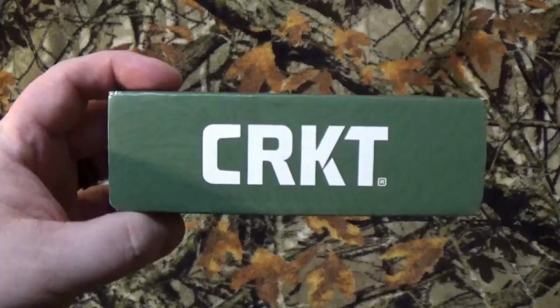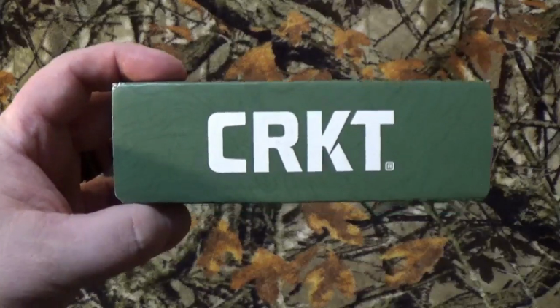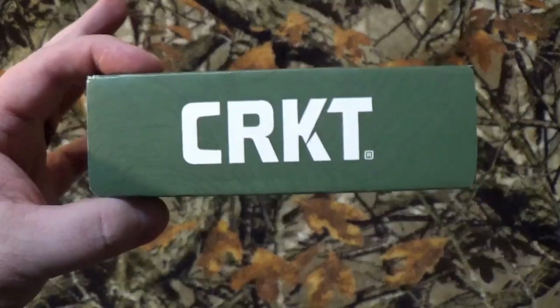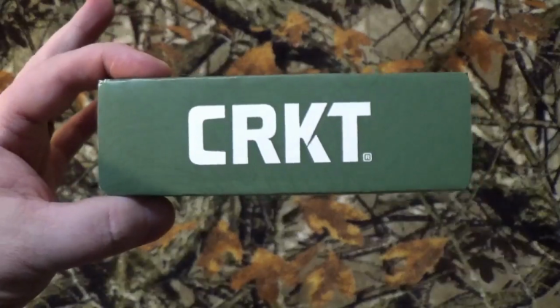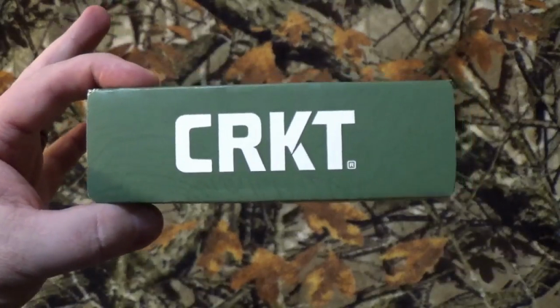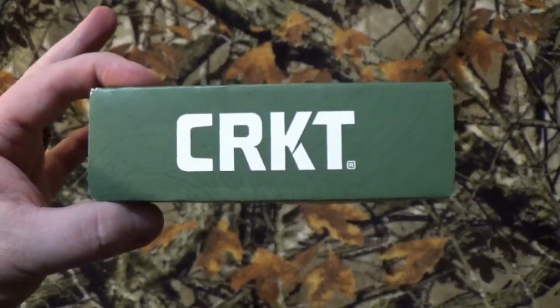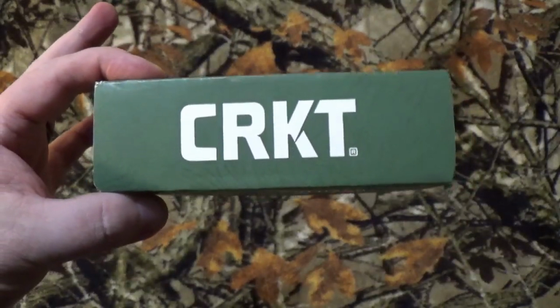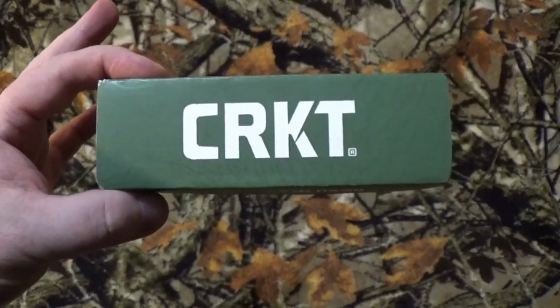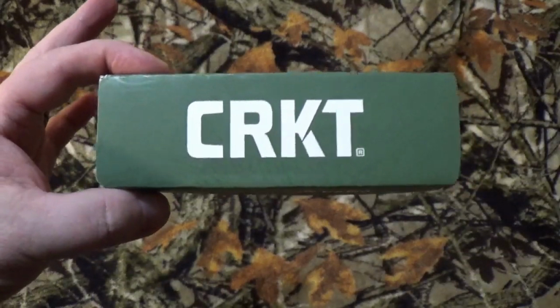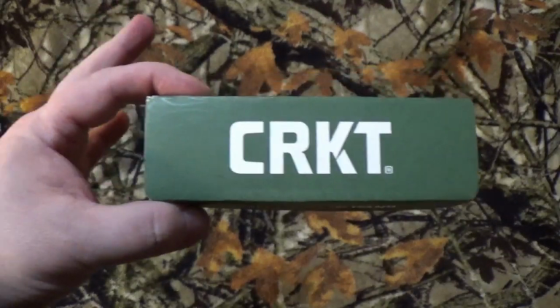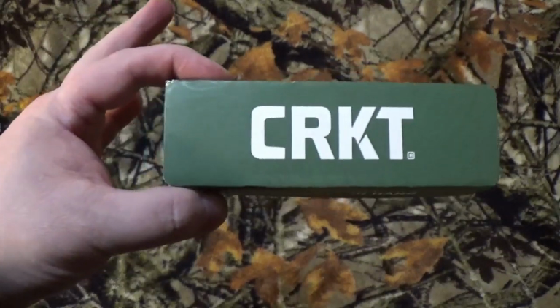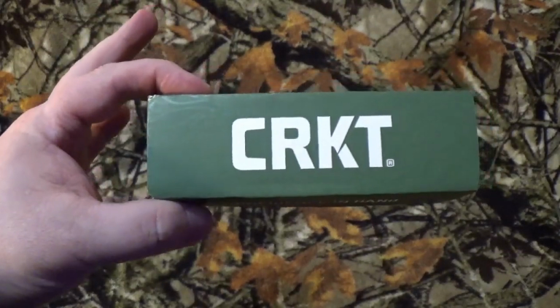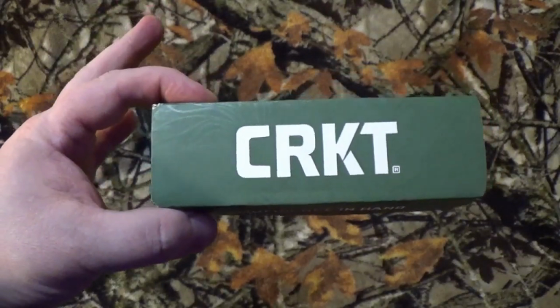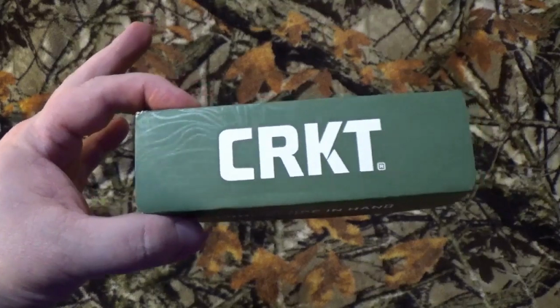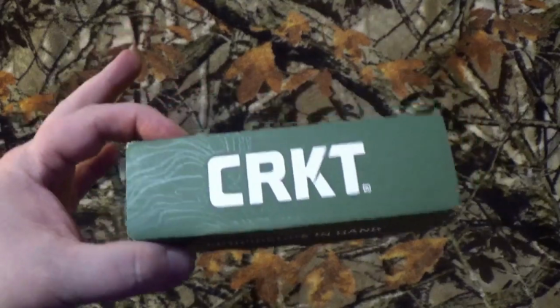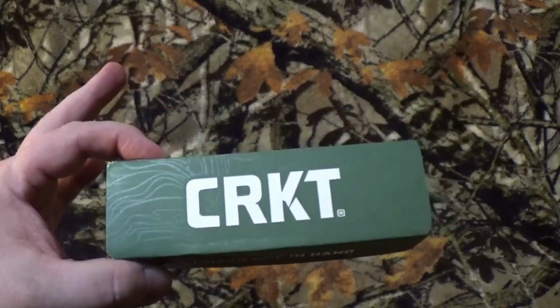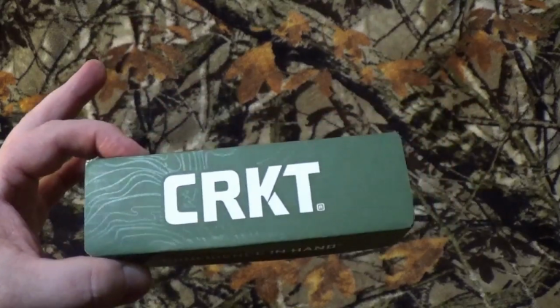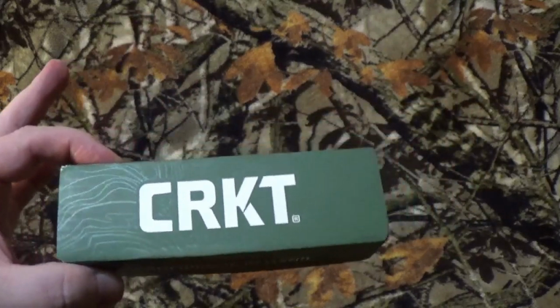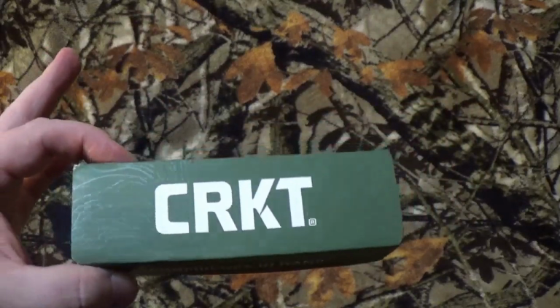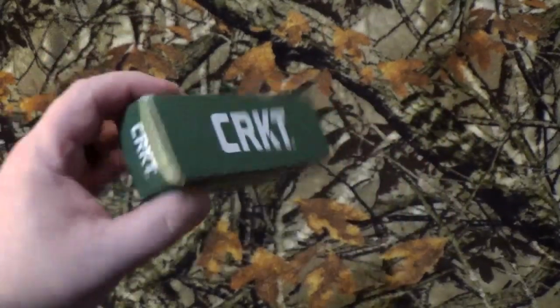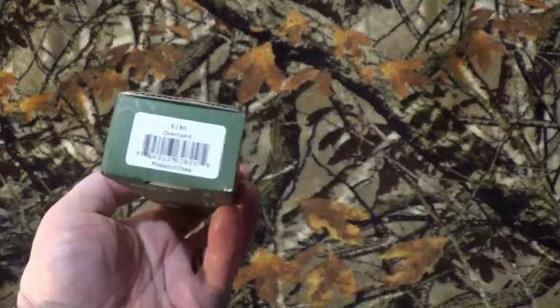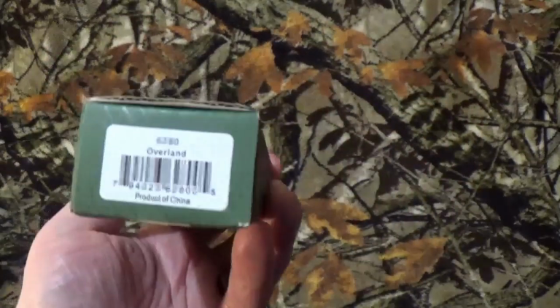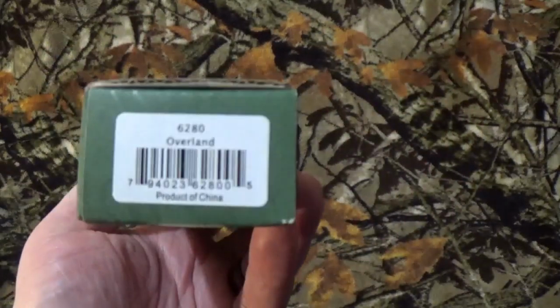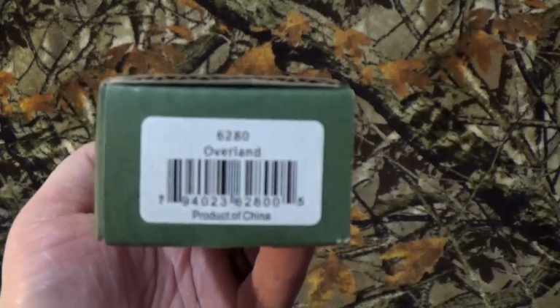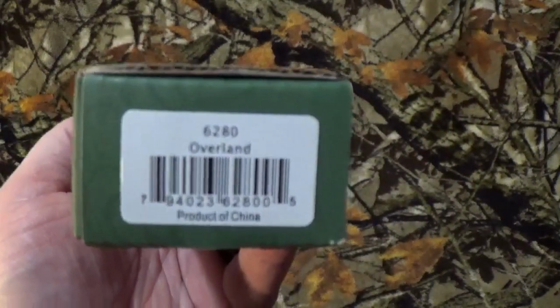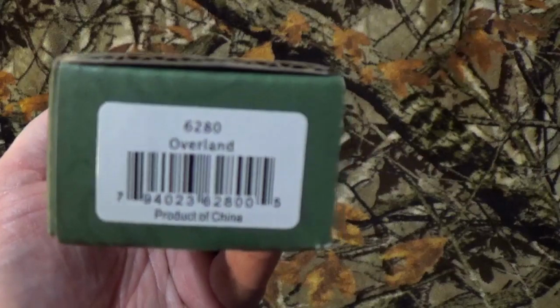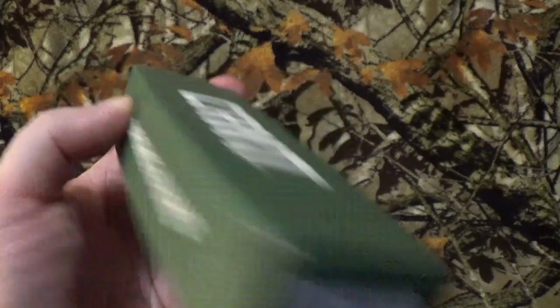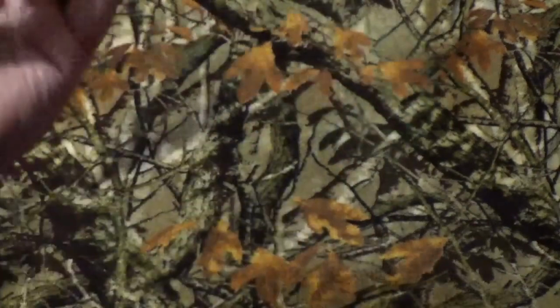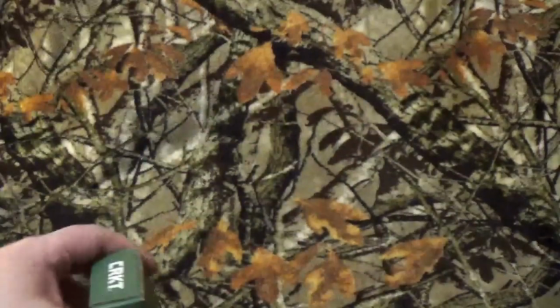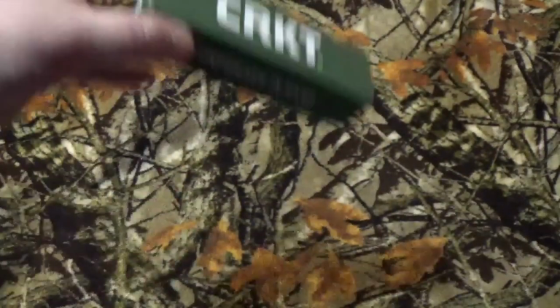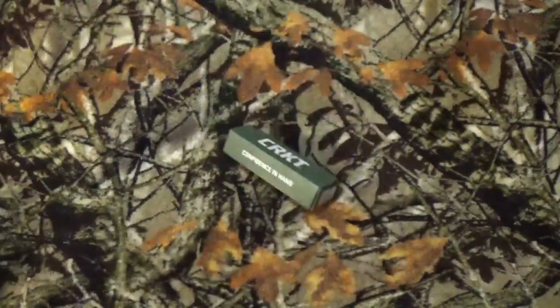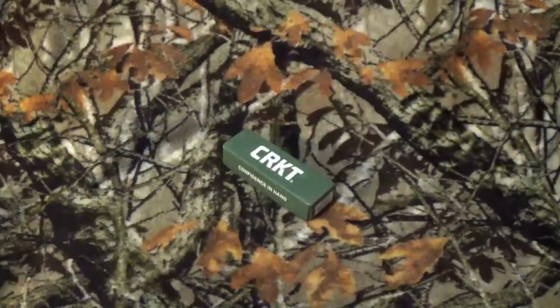Hey, all you viewers to be named later, how we doing today? We got something by CRKT here on the channel — we never do them, ever! Today we're going to take a look at the Overland, but you already know that by the thumbnail on everything else you clicked on.